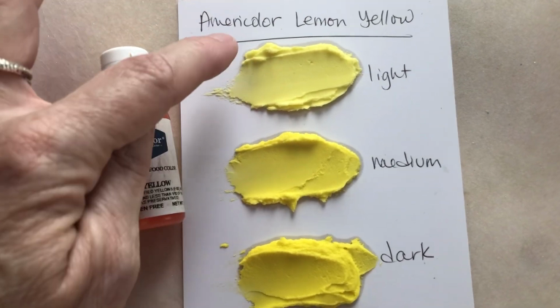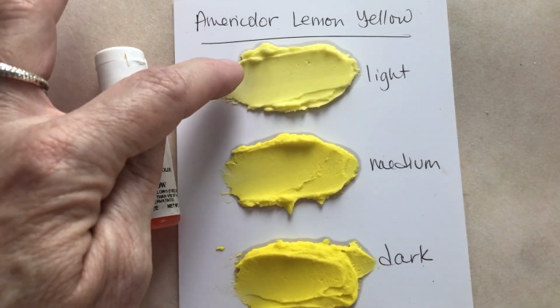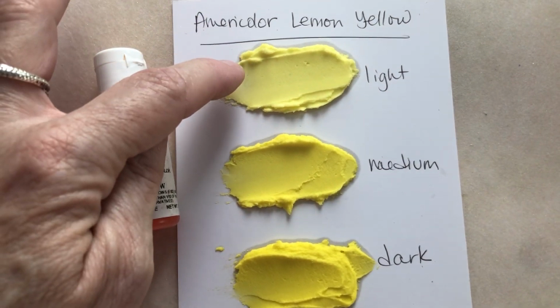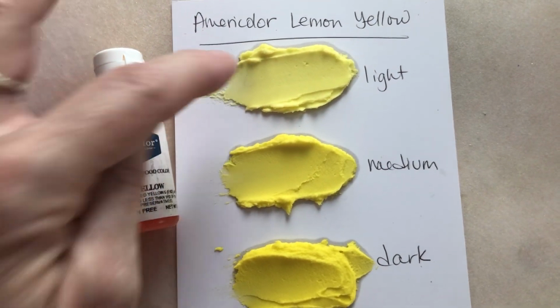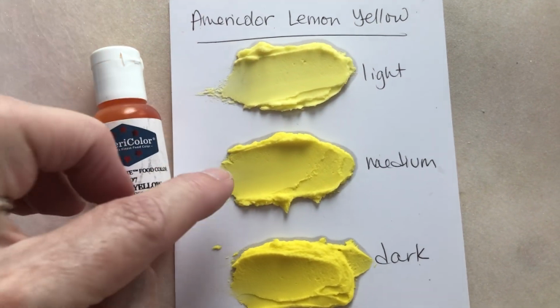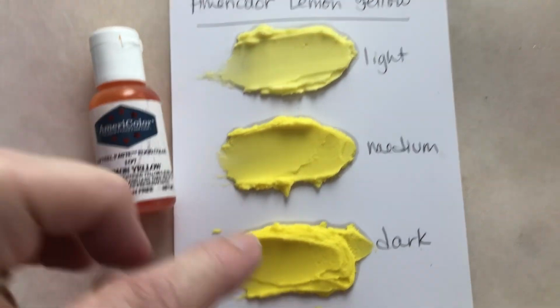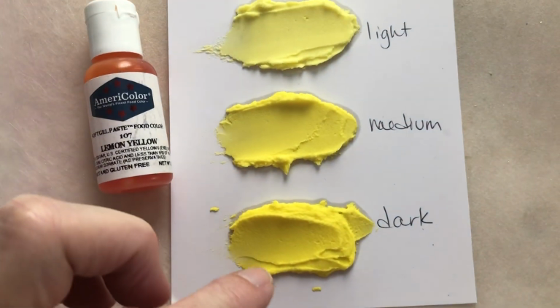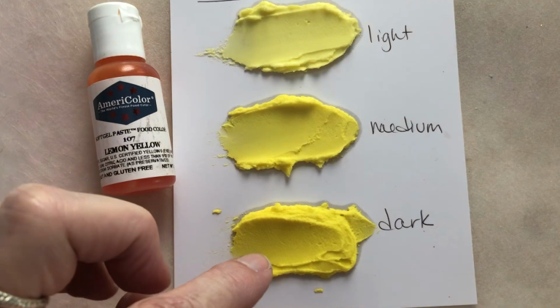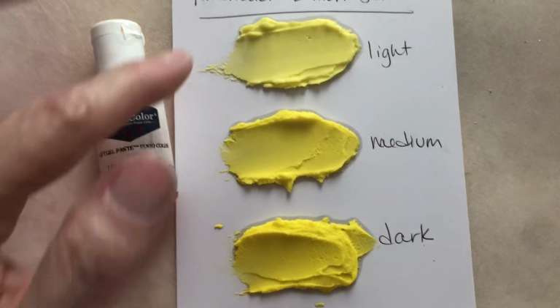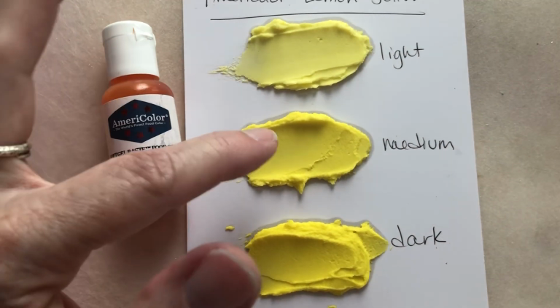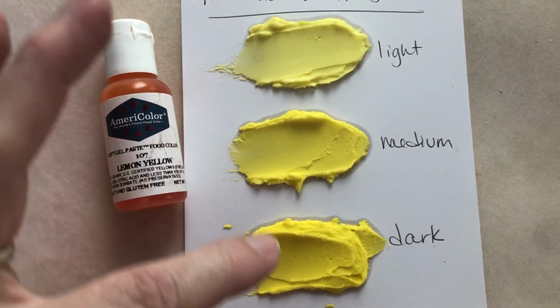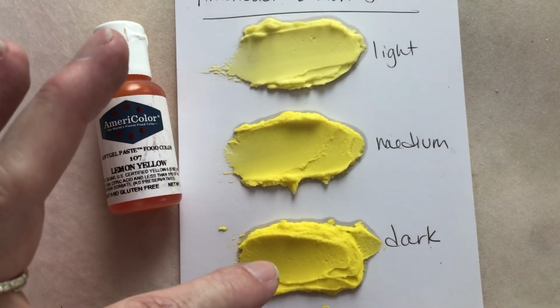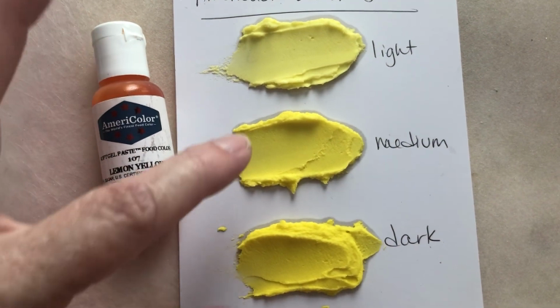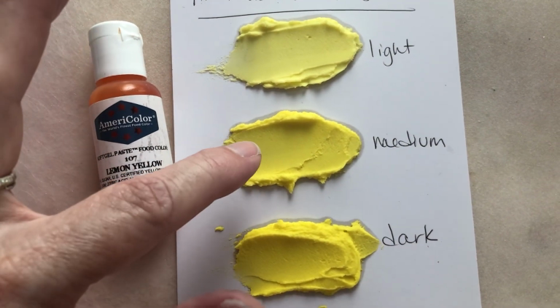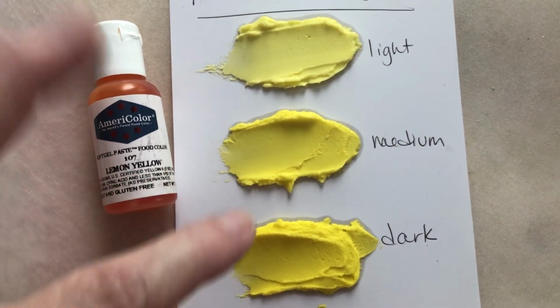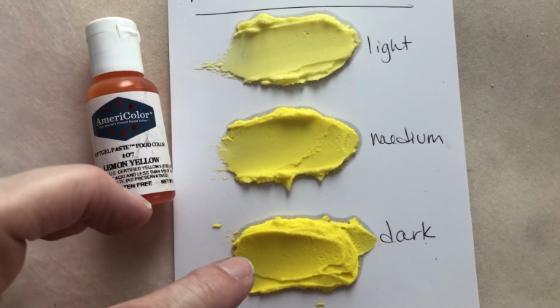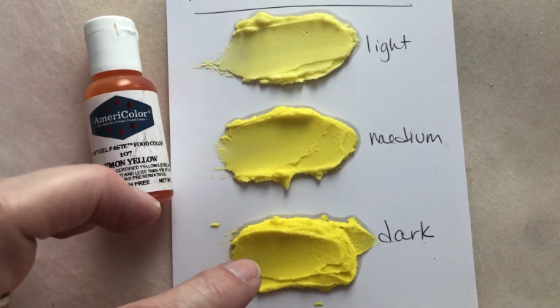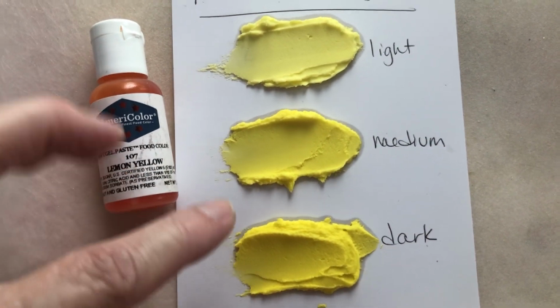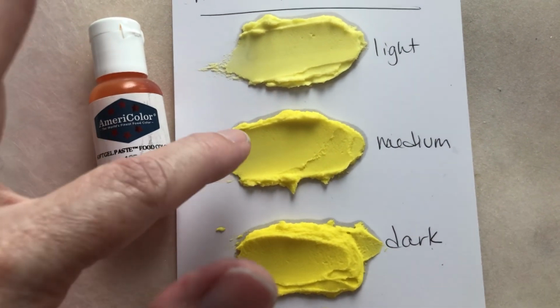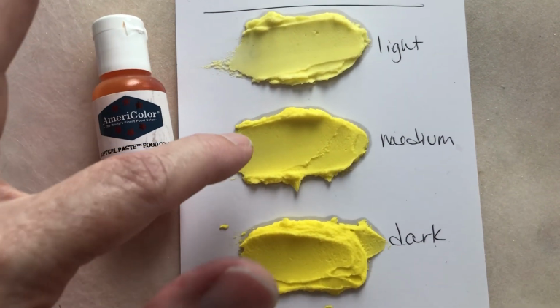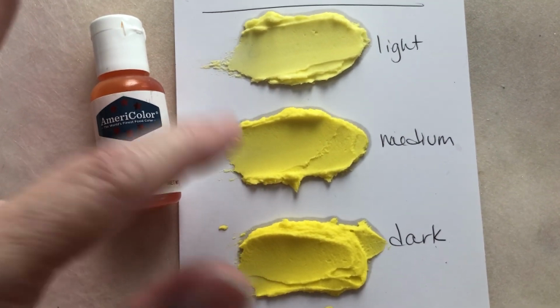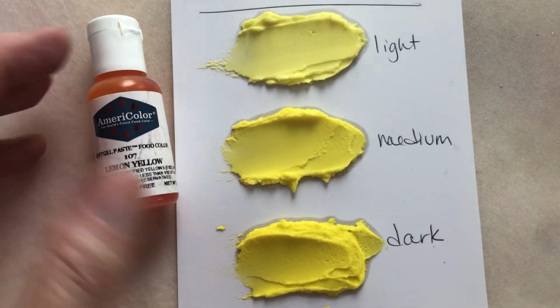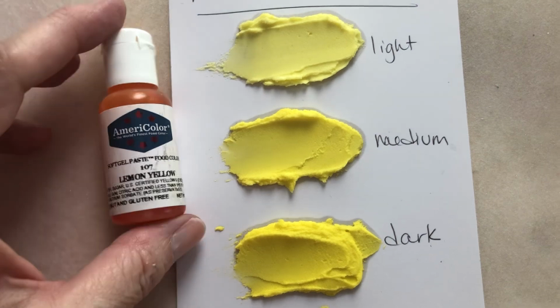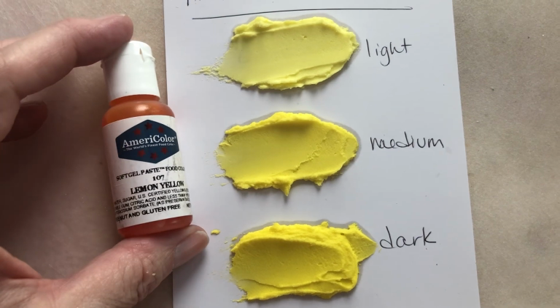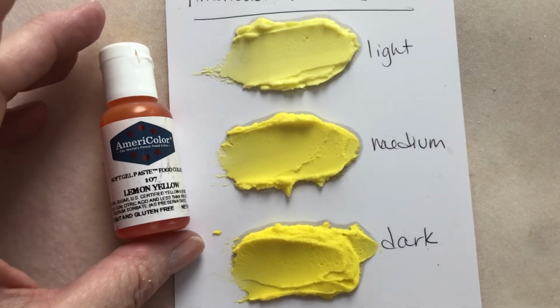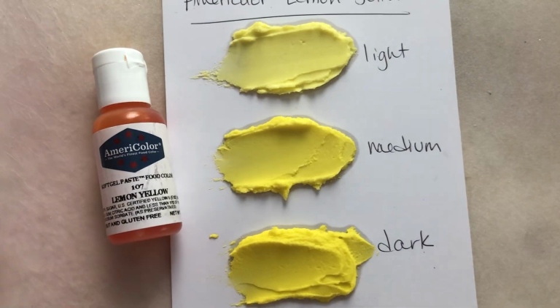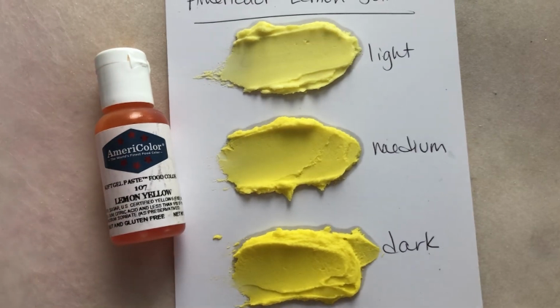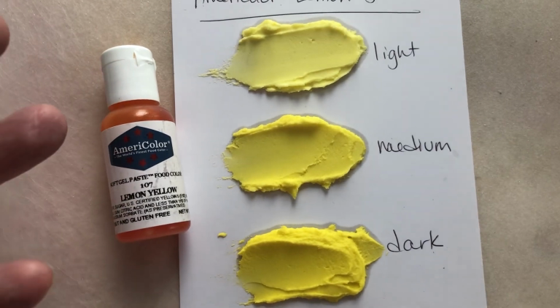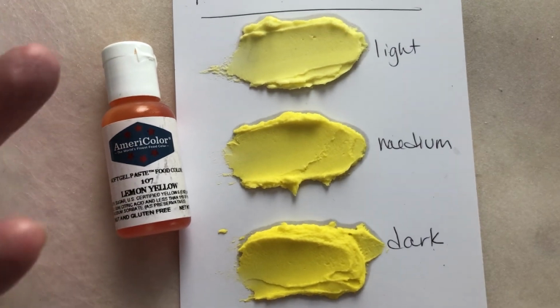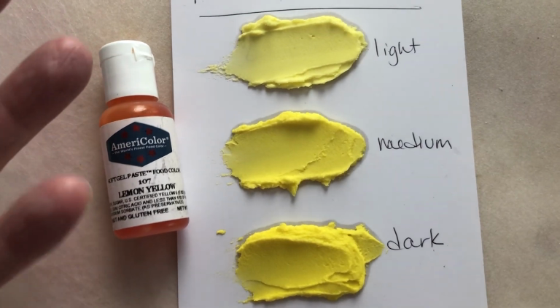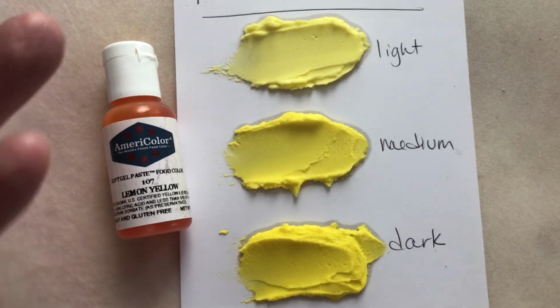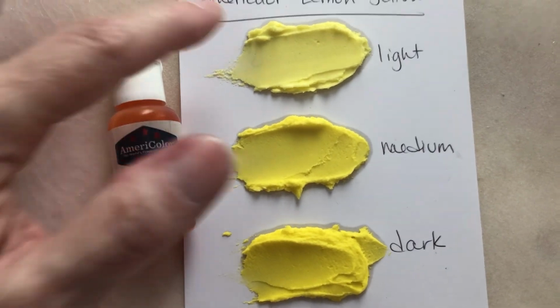This is one drop in a quarter cup. This is two drops and this is three drops, and you can see there's a very slight difference between the medium and the dark, but you're not going to need to use a tremendous amount to get that nice bright lemon yellow color — and it really is nice and bright.